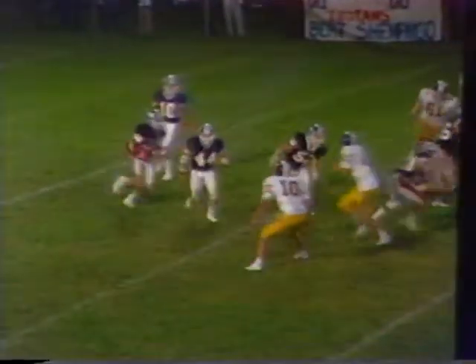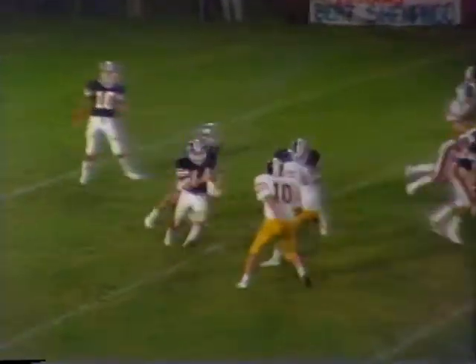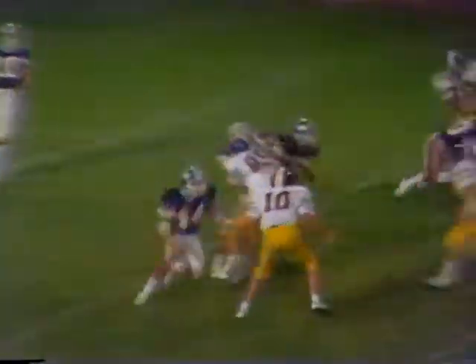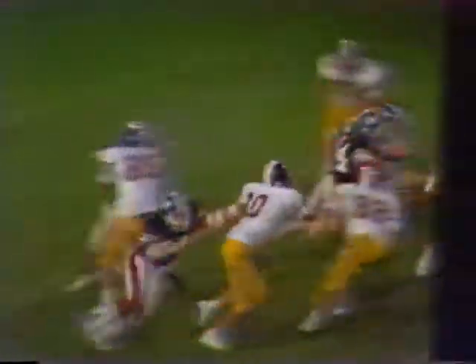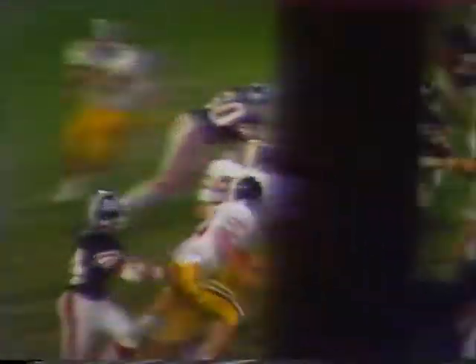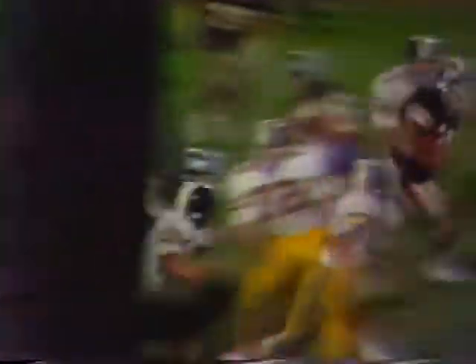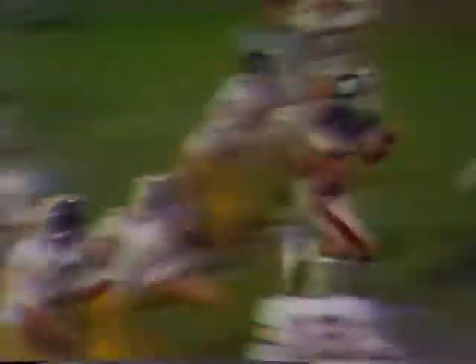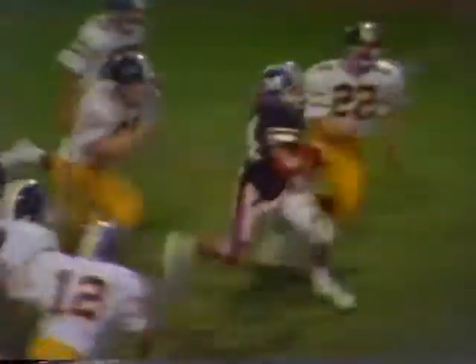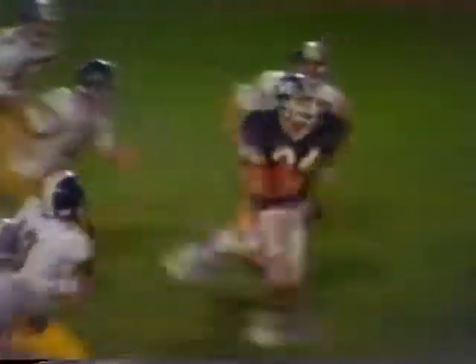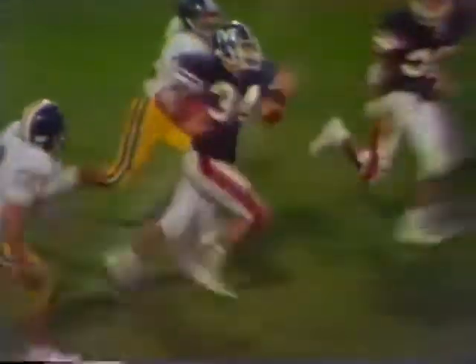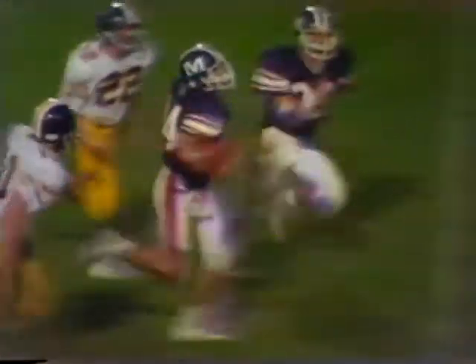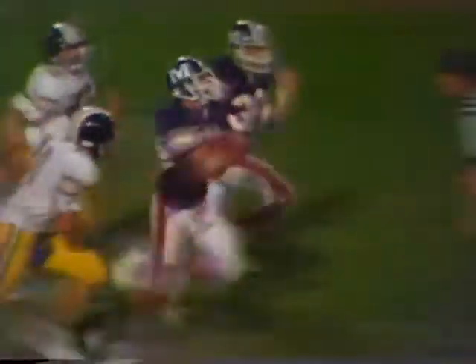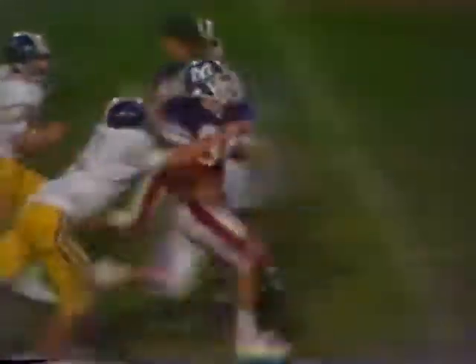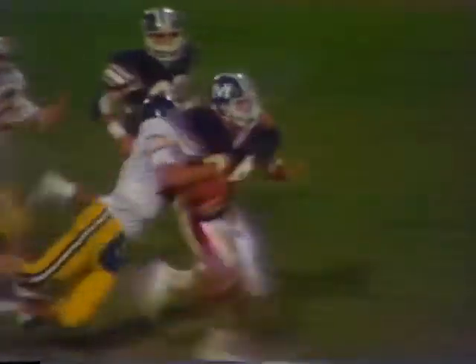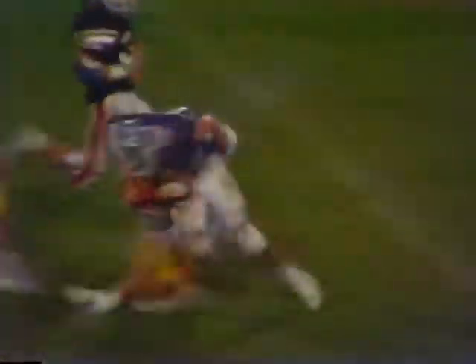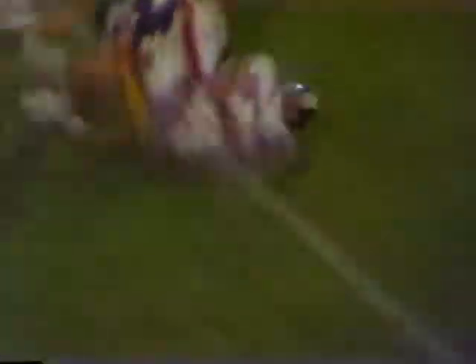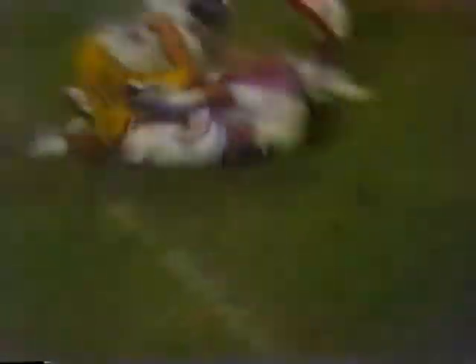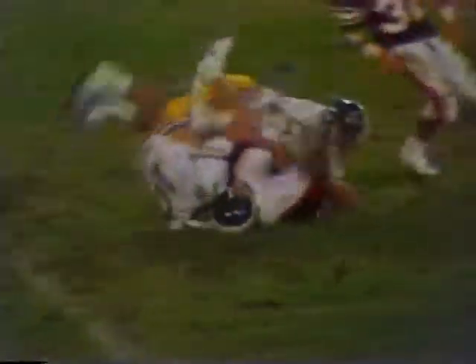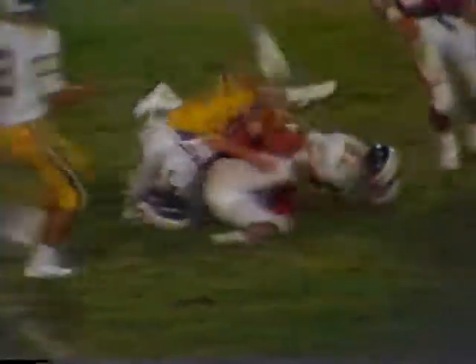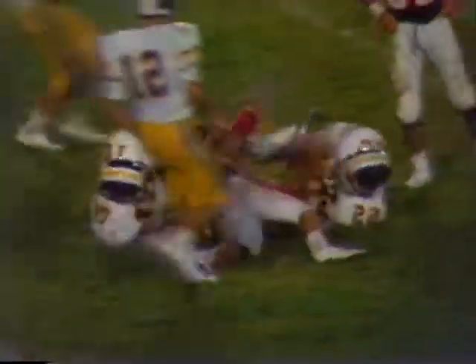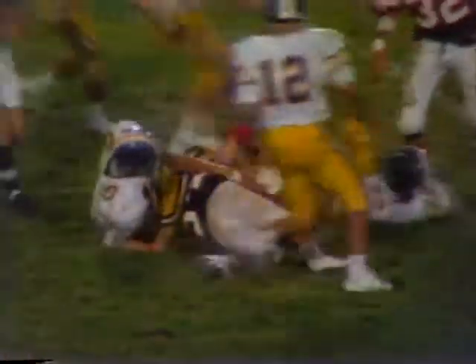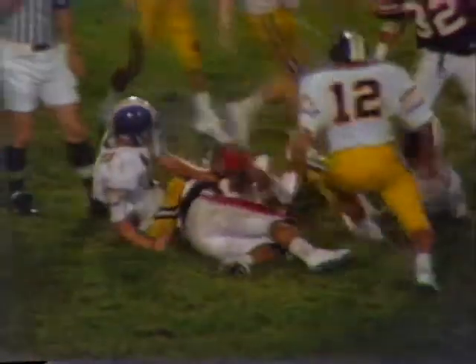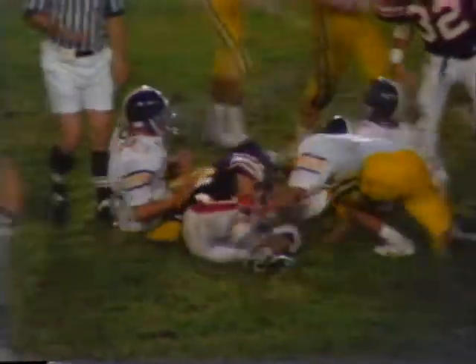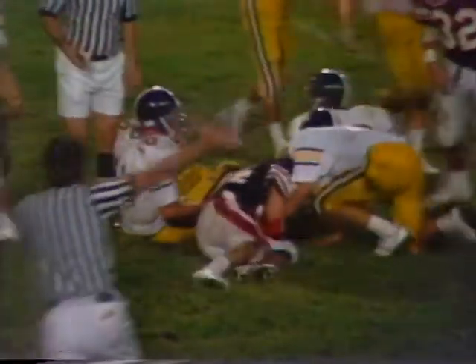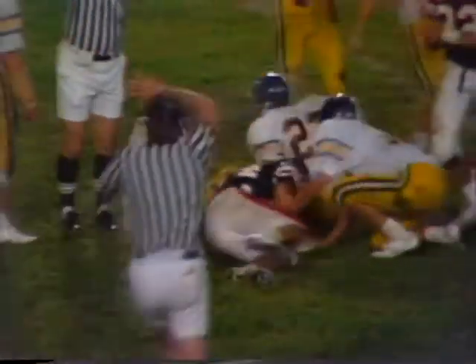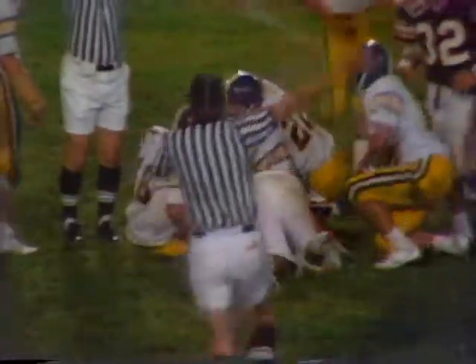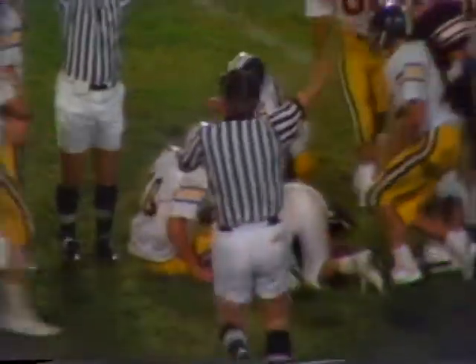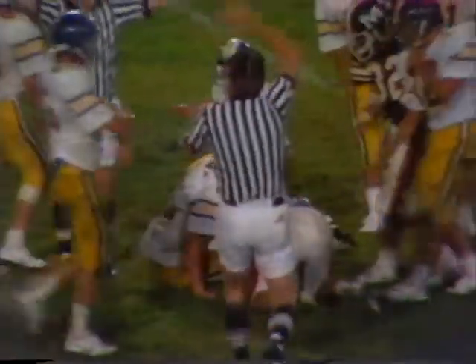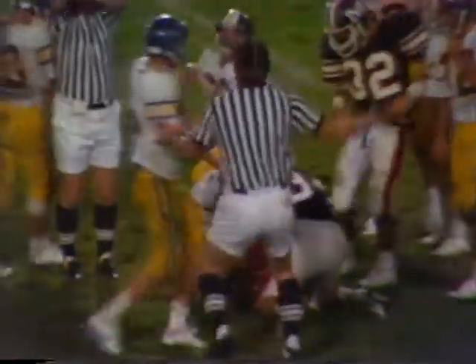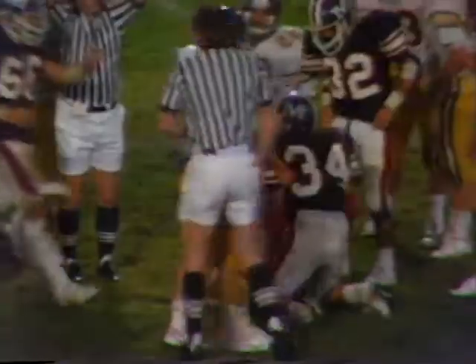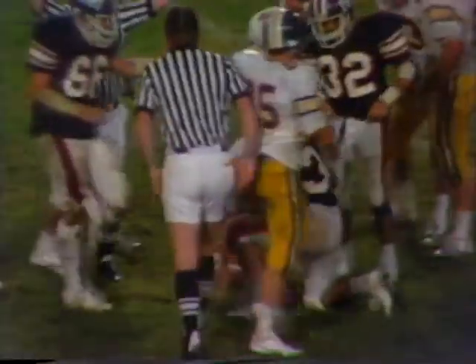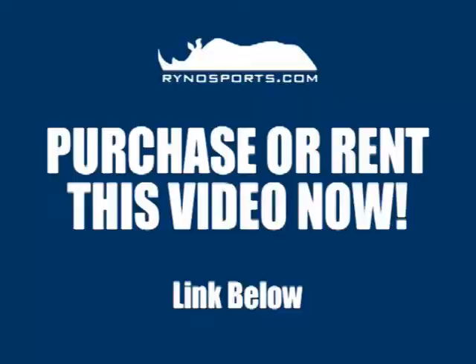Latshaw spins and pitches. It's Catanza right on the carry, Catanza right. Over the 40, over the 35, down all the way to the 33 yard line.